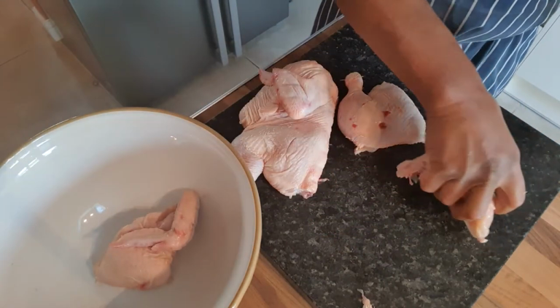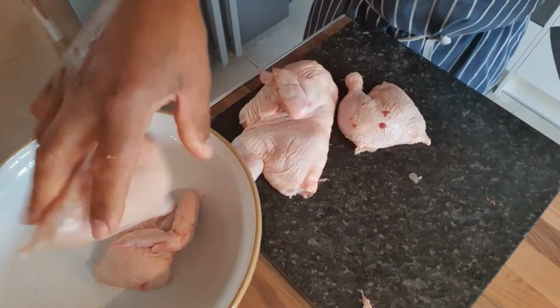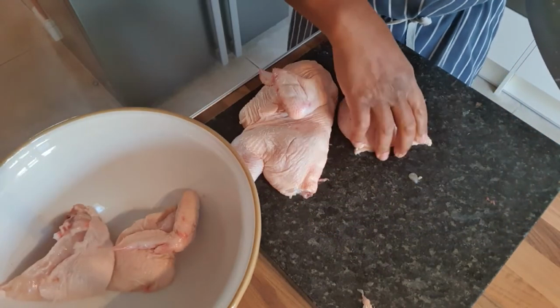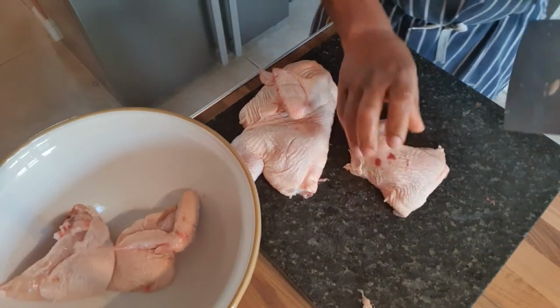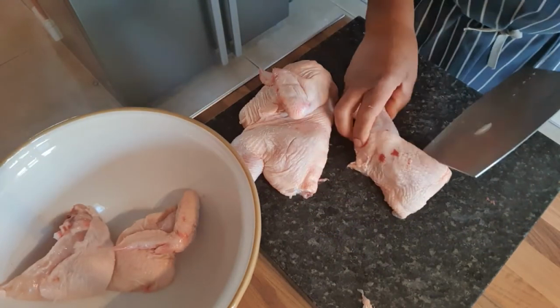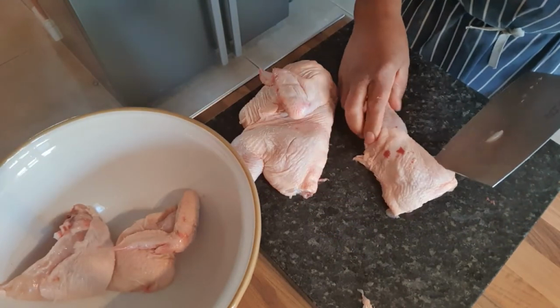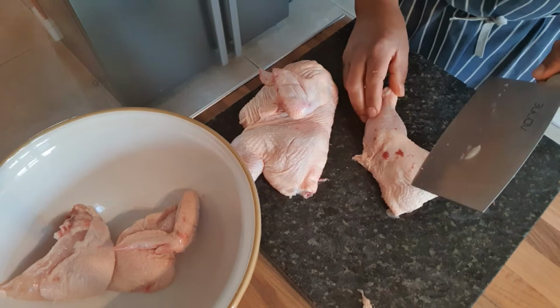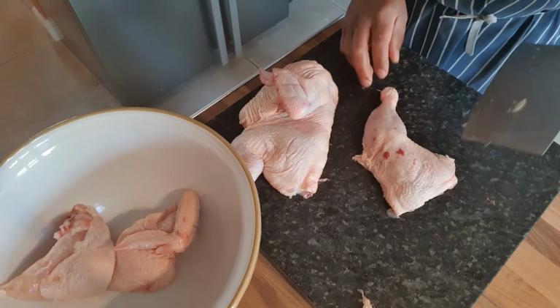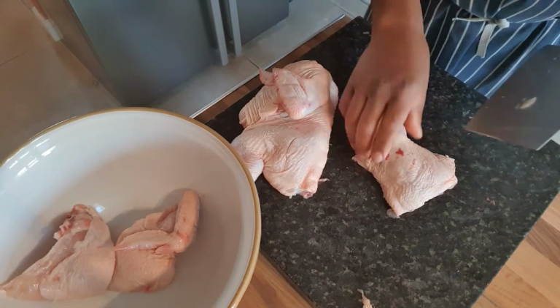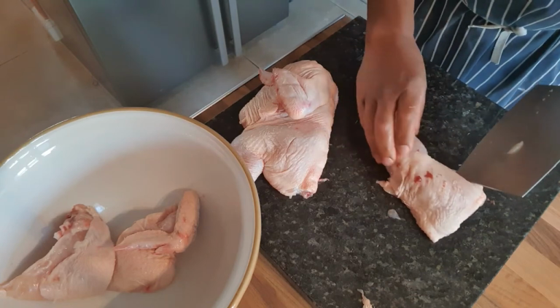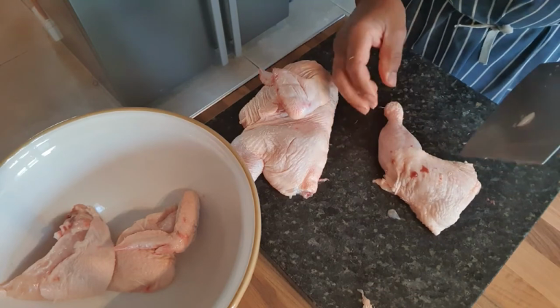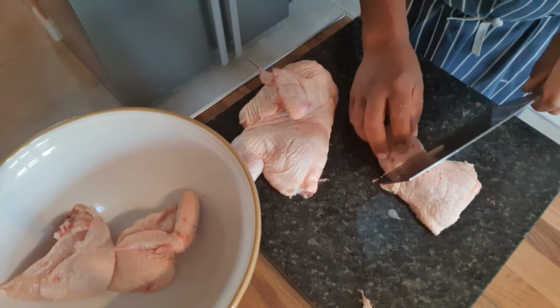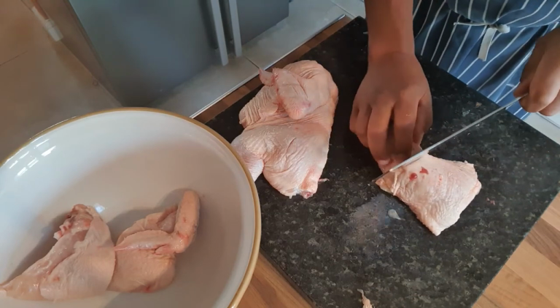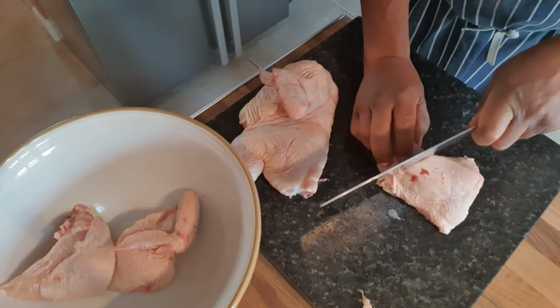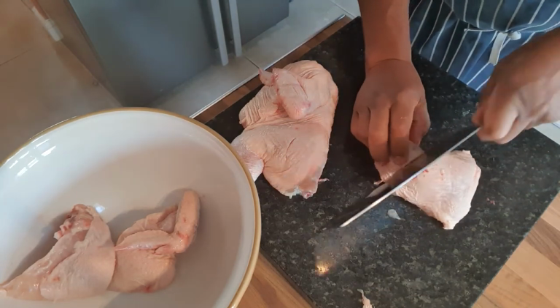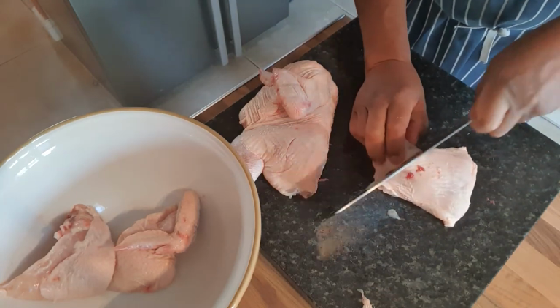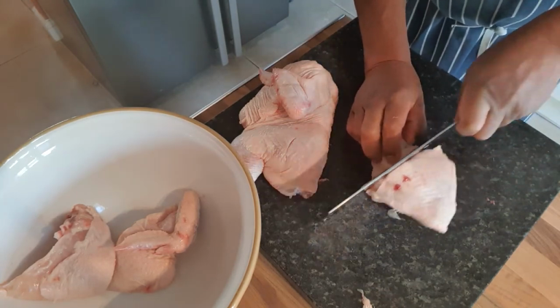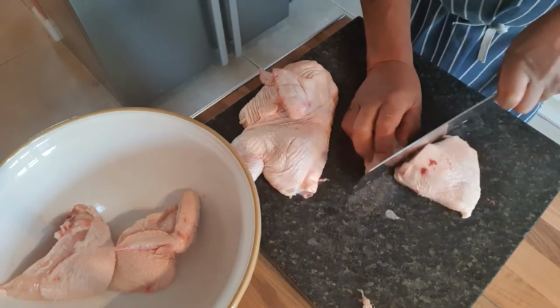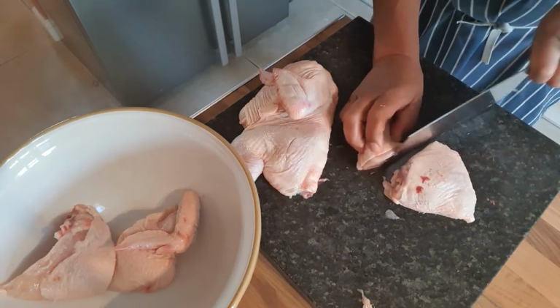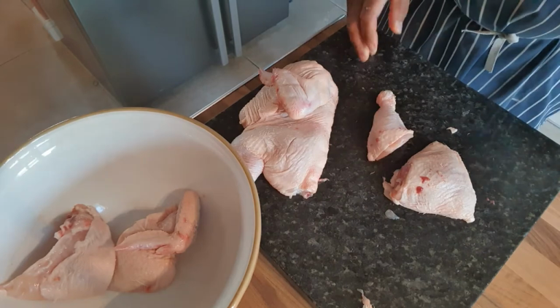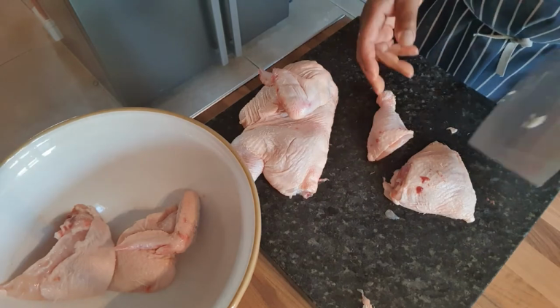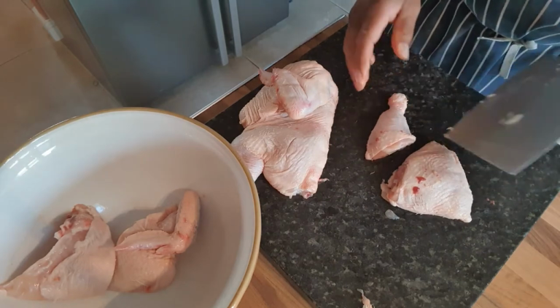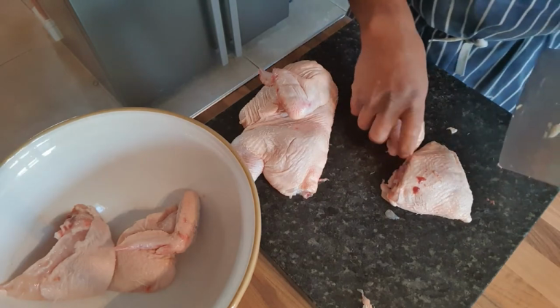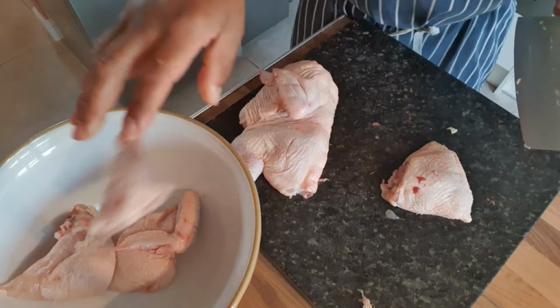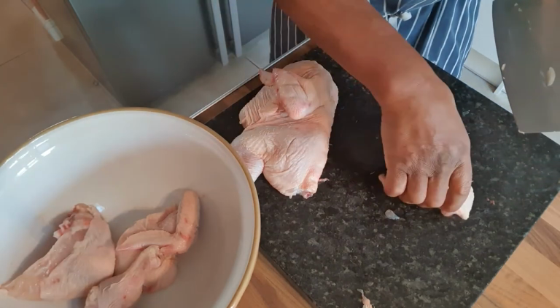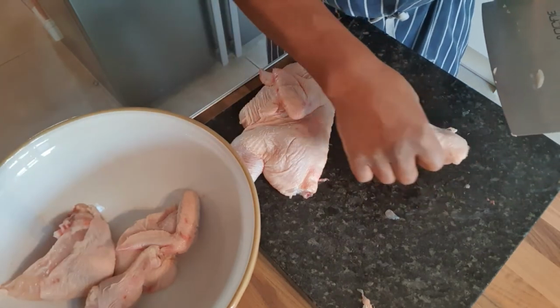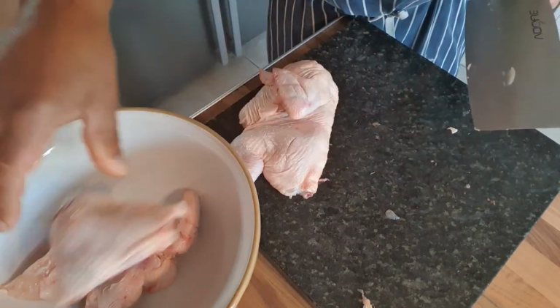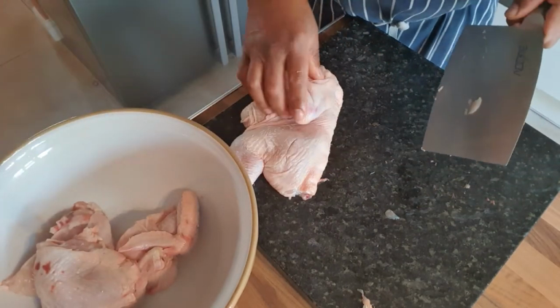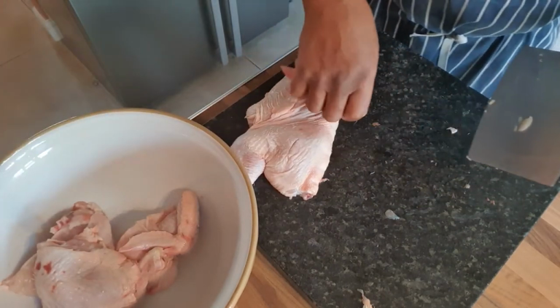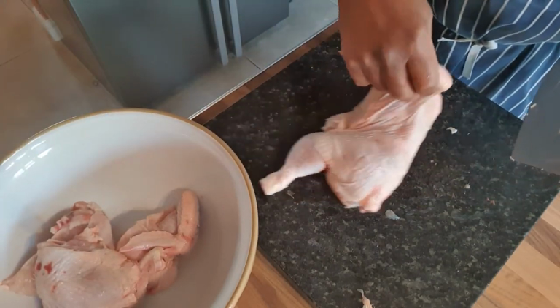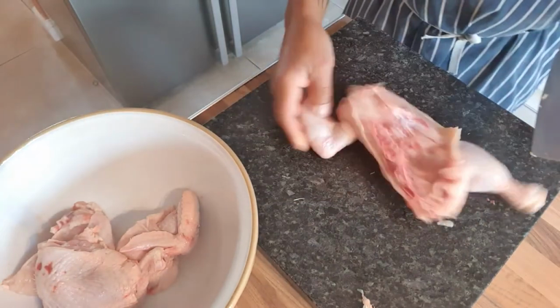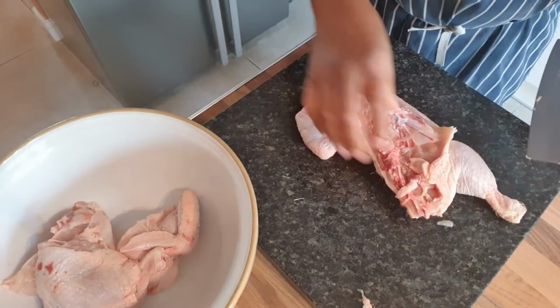So that's the end of the bowl. Now you've got the leg and the thigh. I'm going to just go through the joint there, and now you've got two joints. You basically repeat the same process on this side of the chicken.